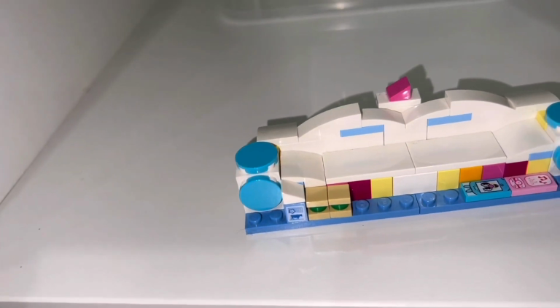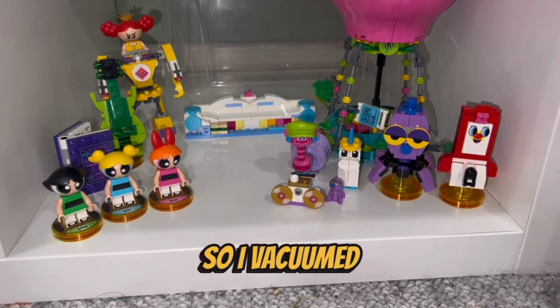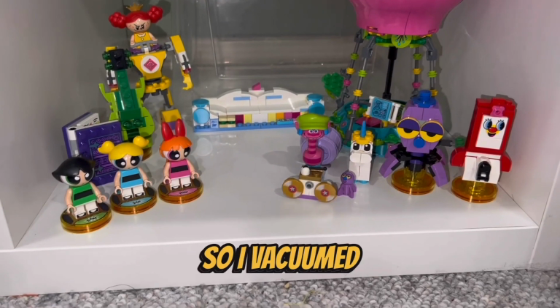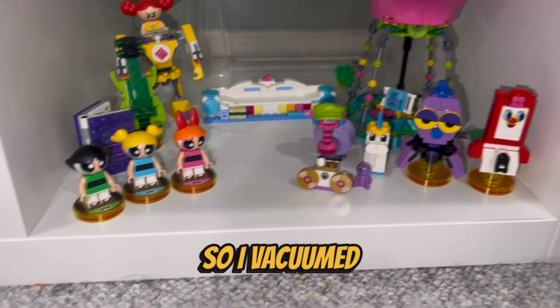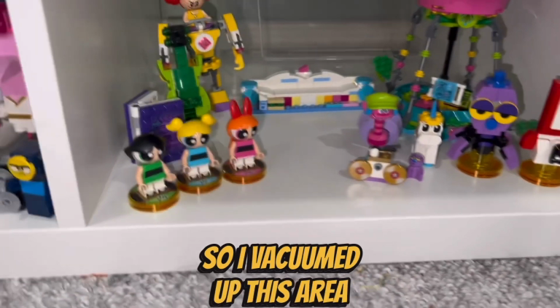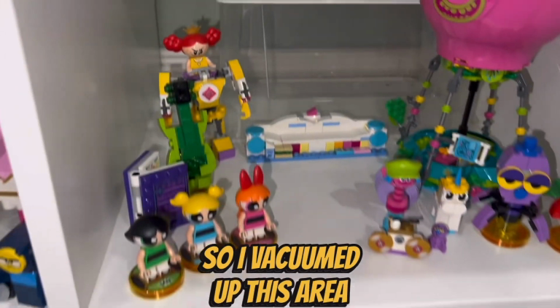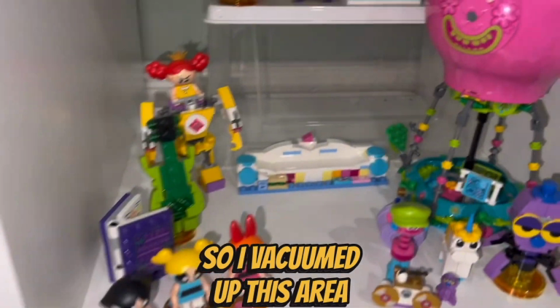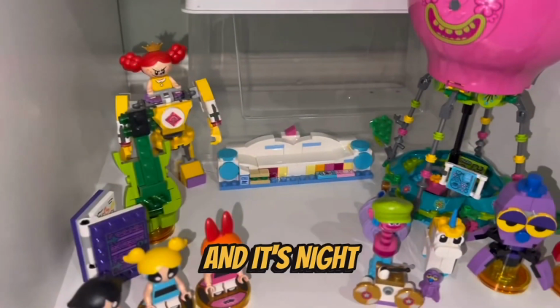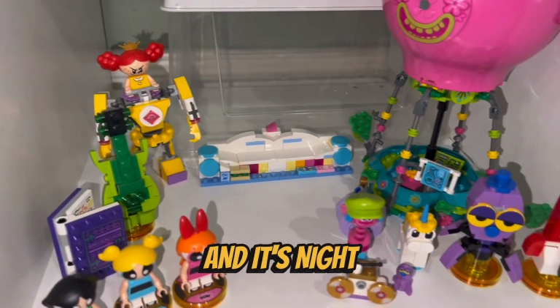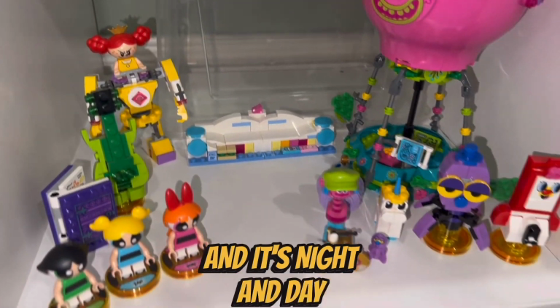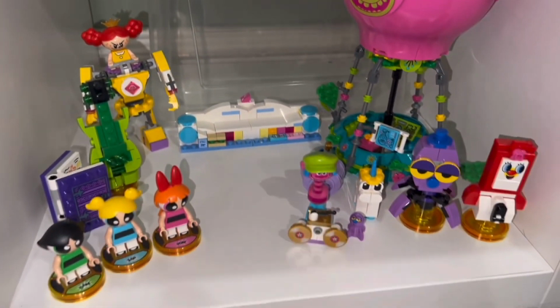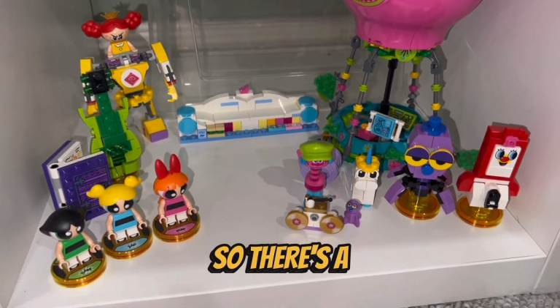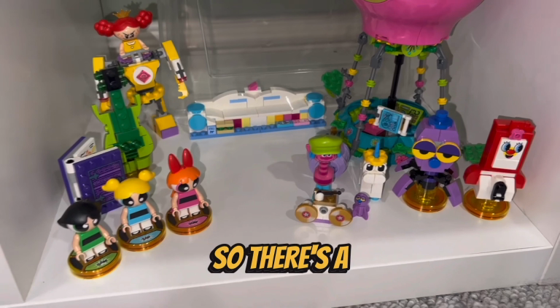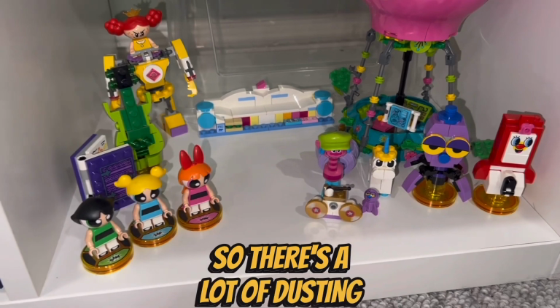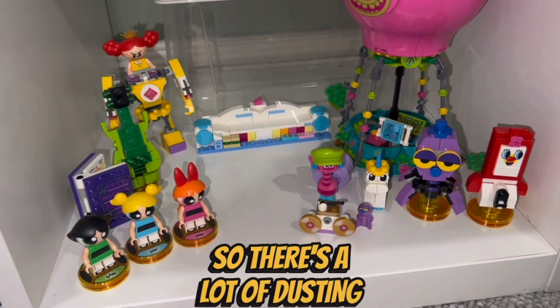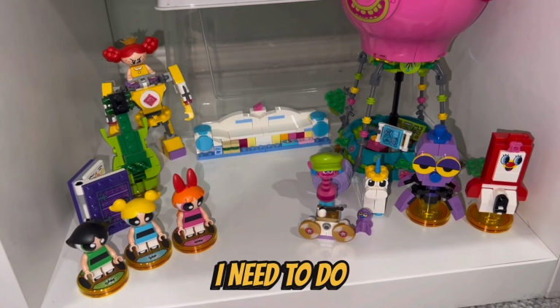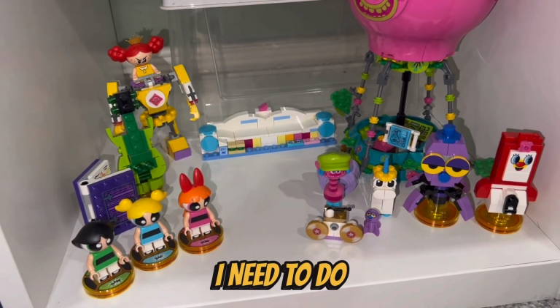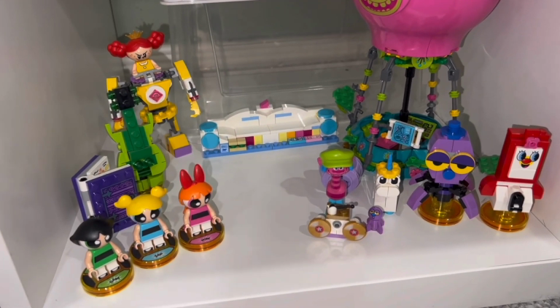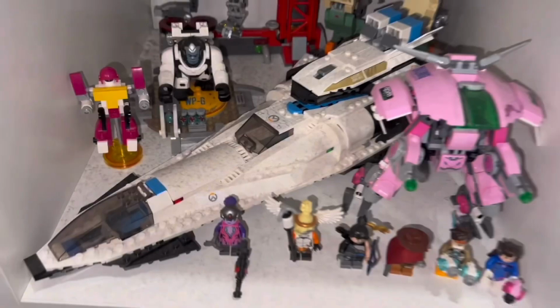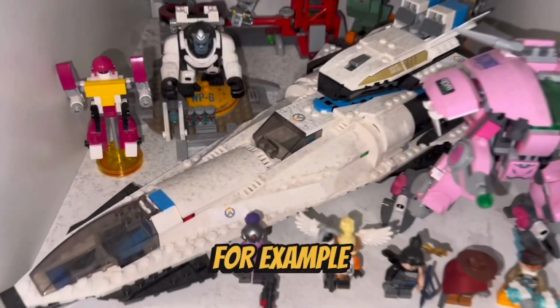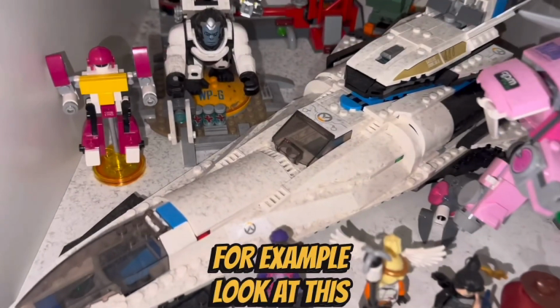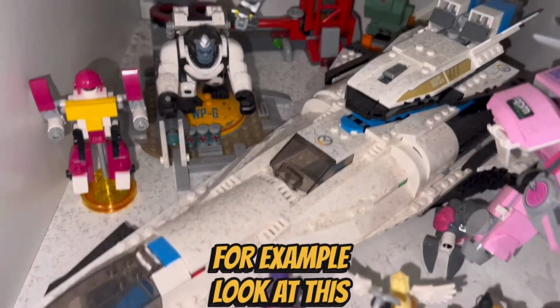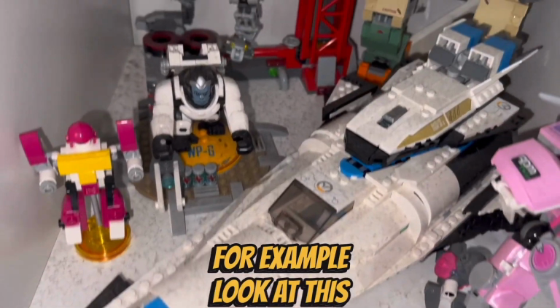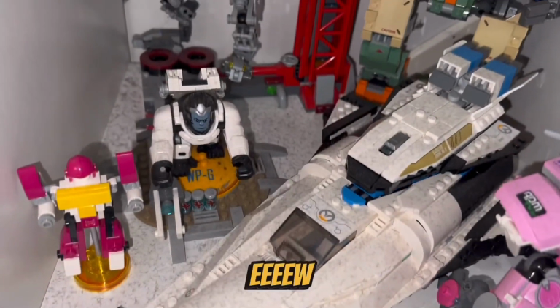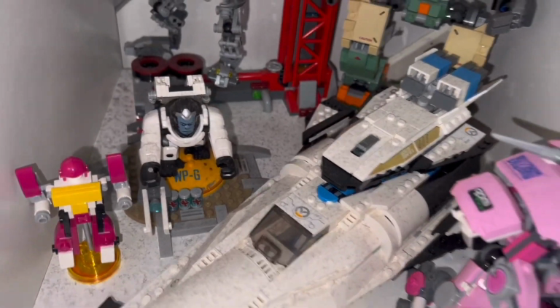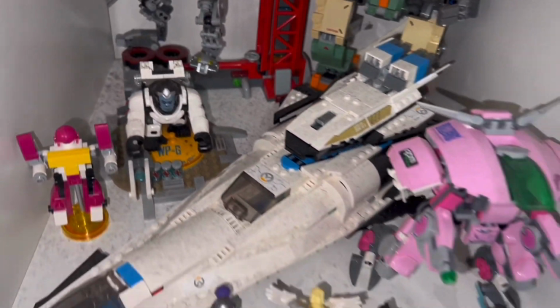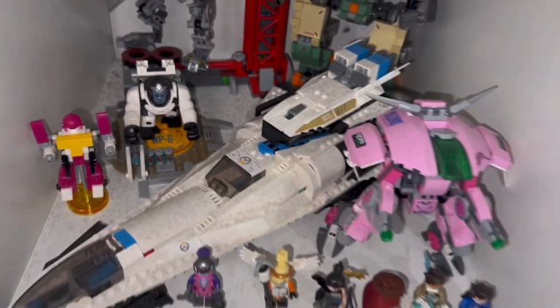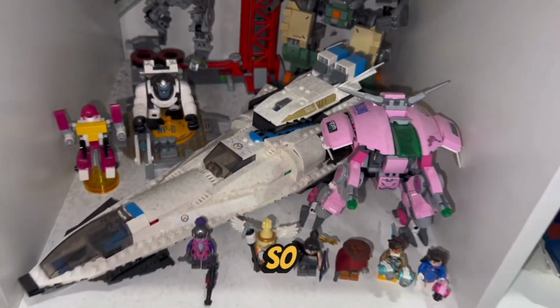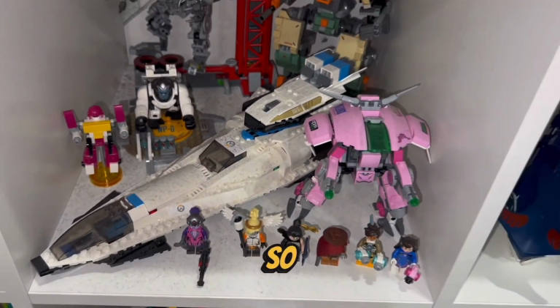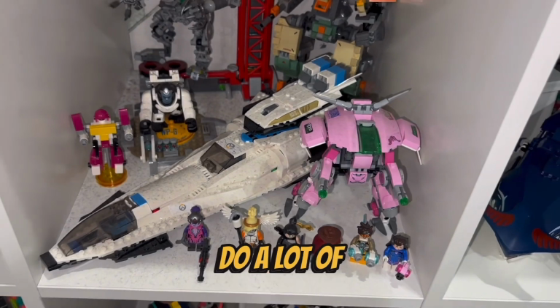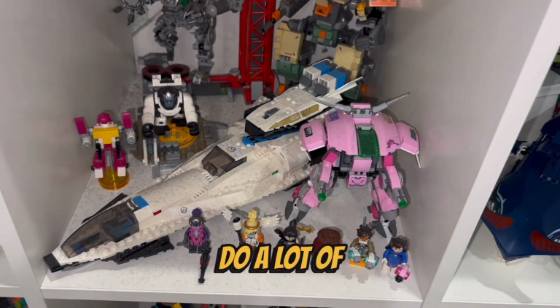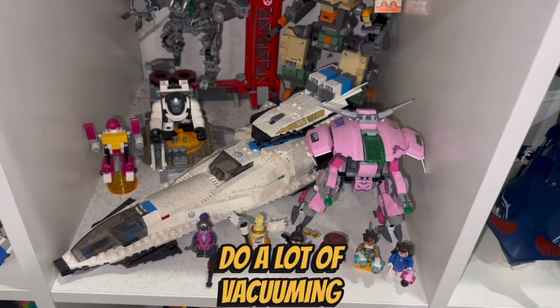So I vacuumed up this area and it's night and day. There's a lot of dusting I need to do — for example, look at this. So I'm gonna do a lot of vacuuming.